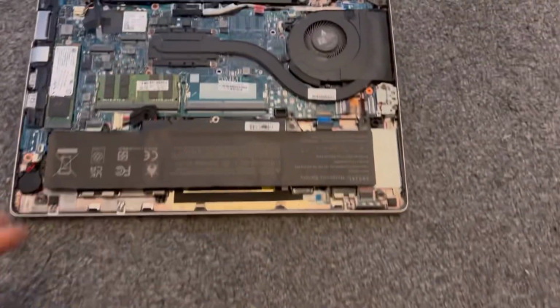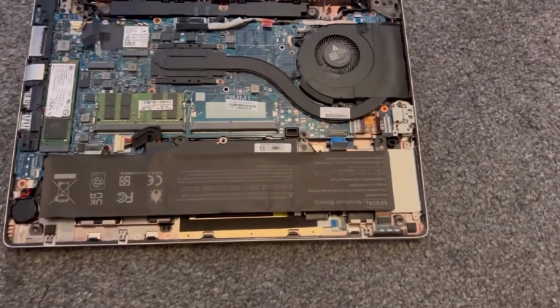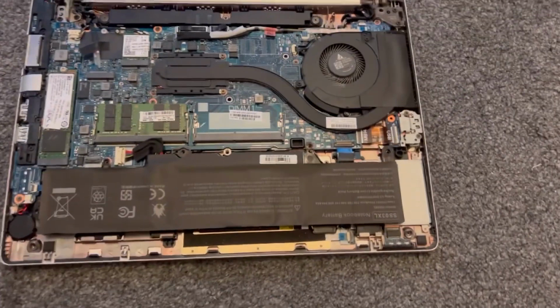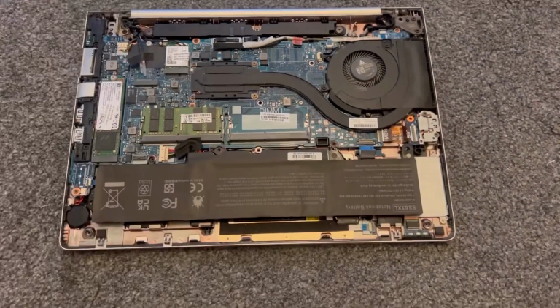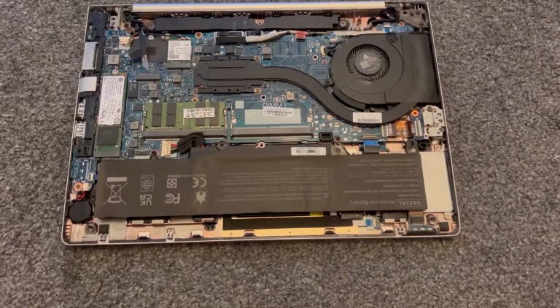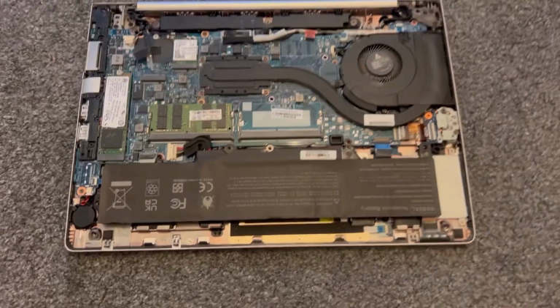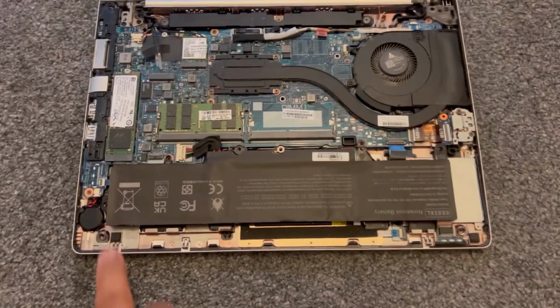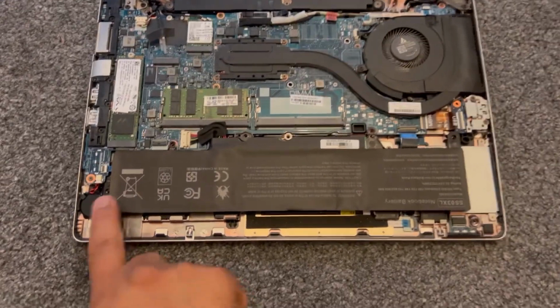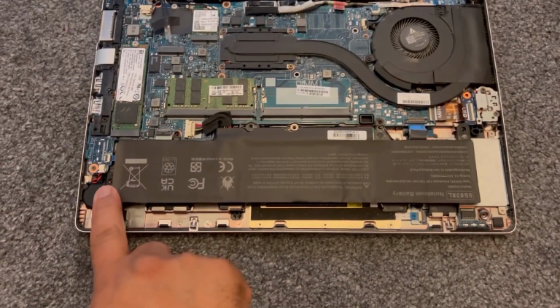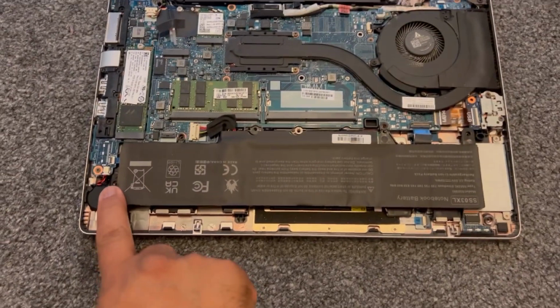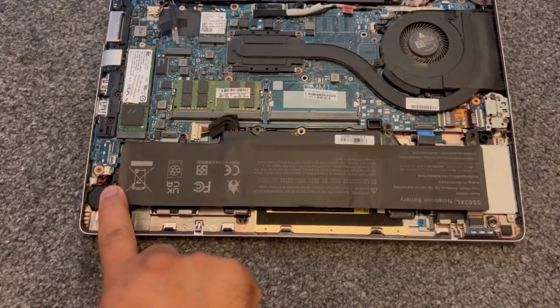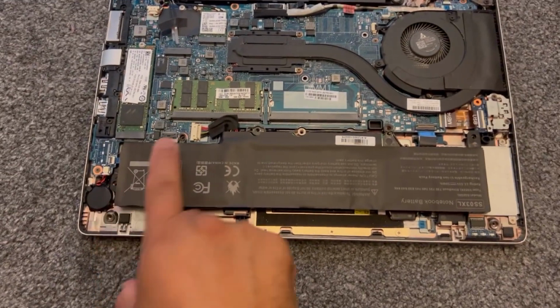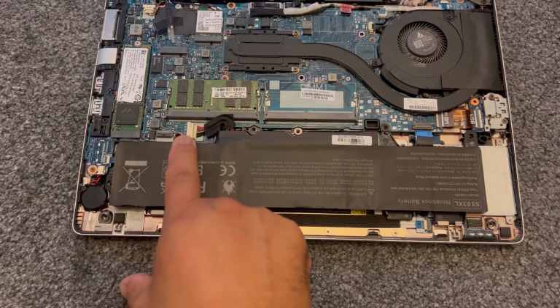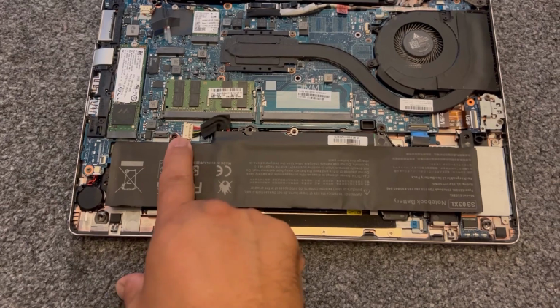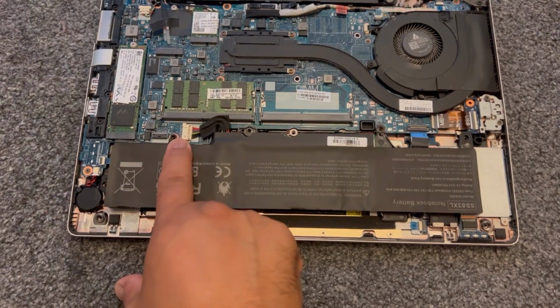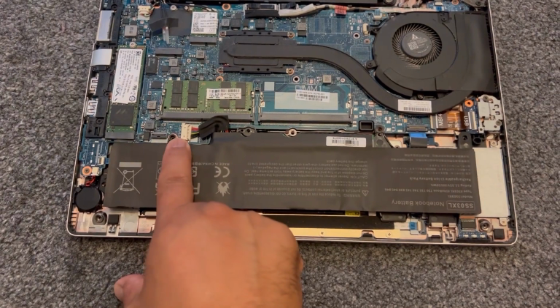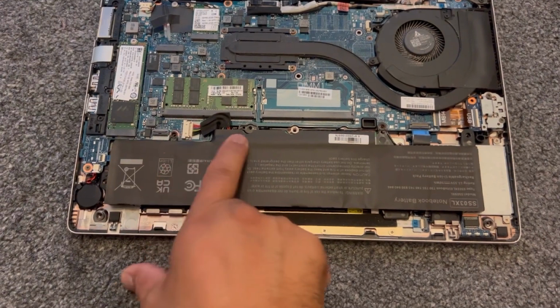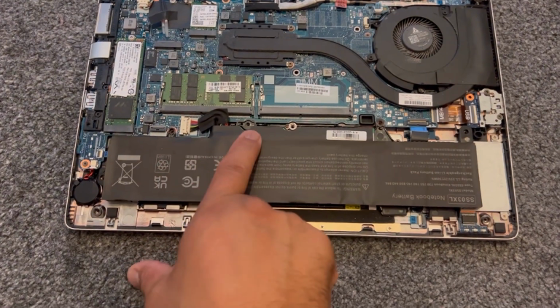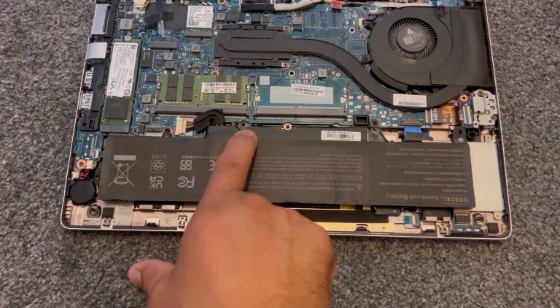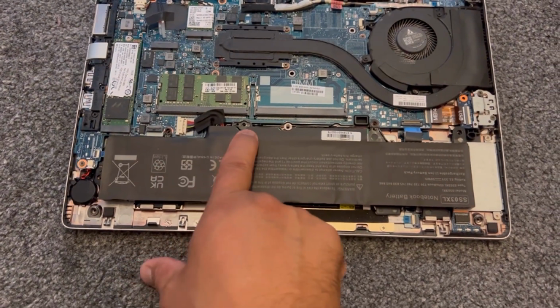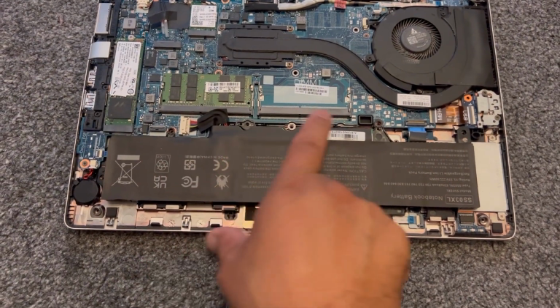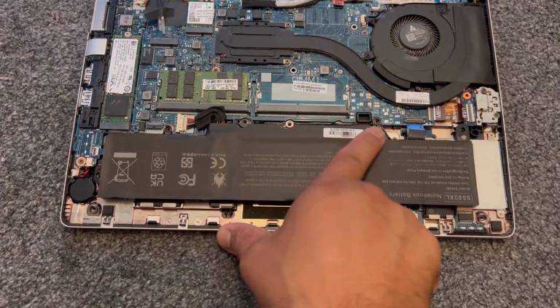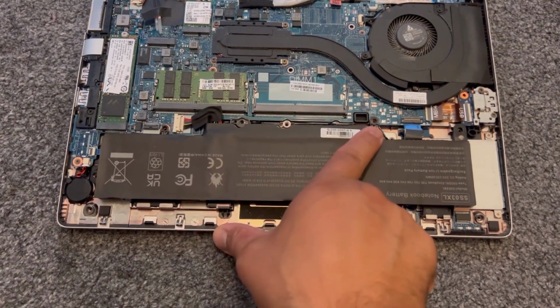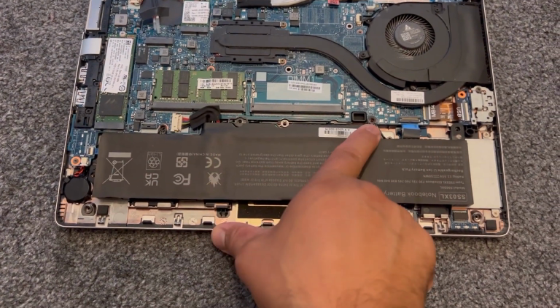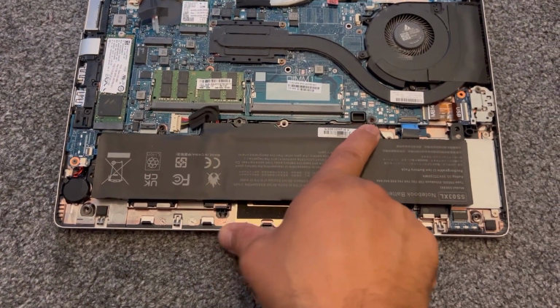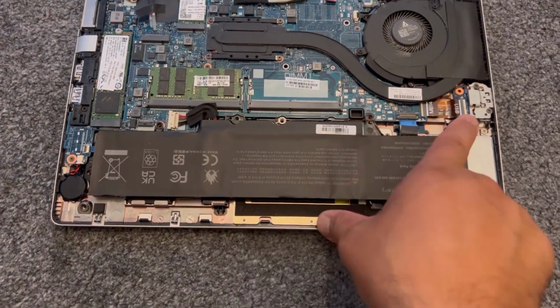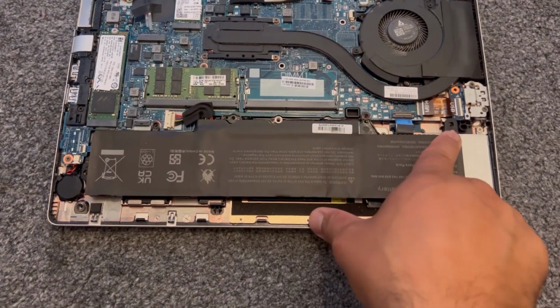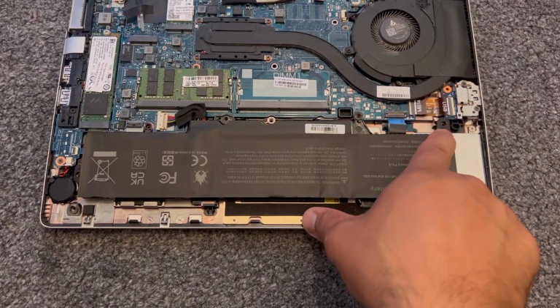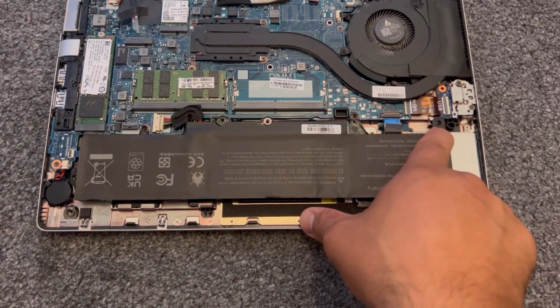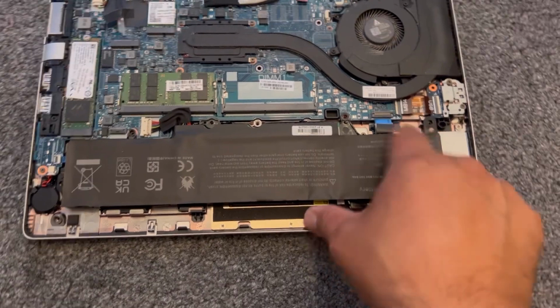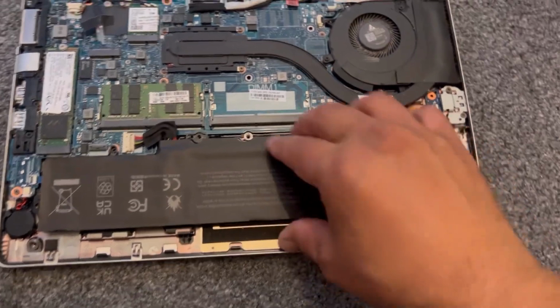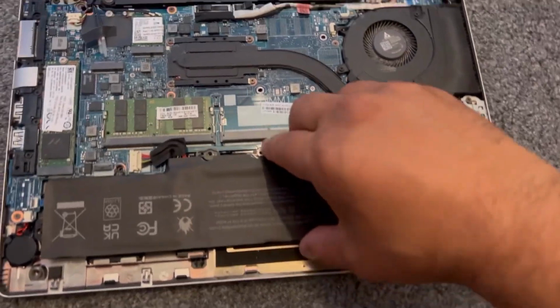This is your battery. There are five screws to remove — one, two, three, four, and five. Remove all these screws.